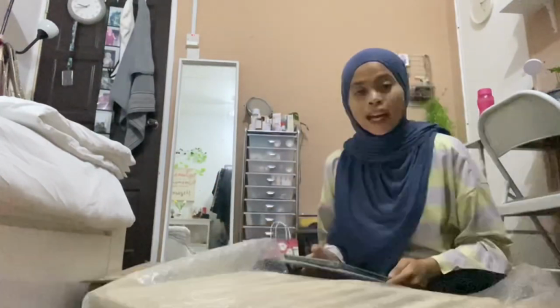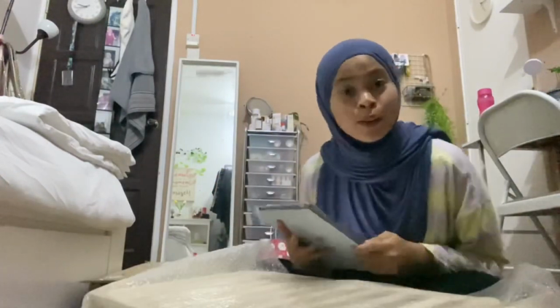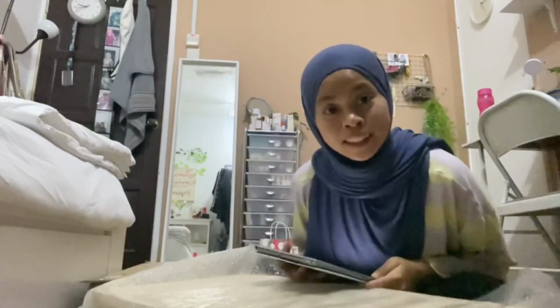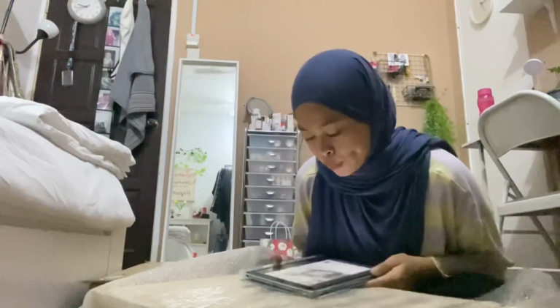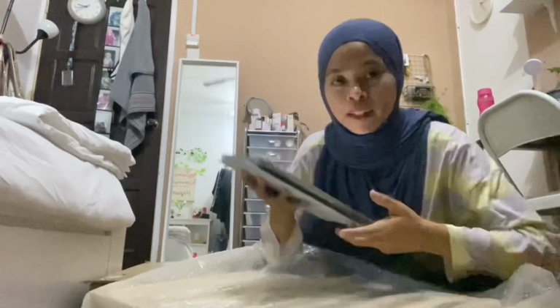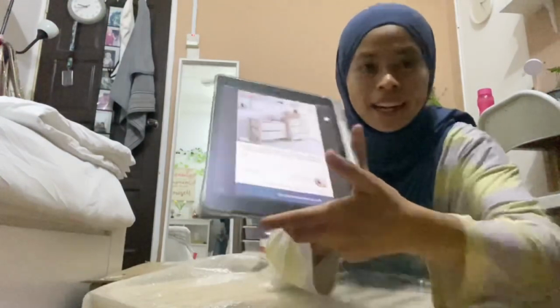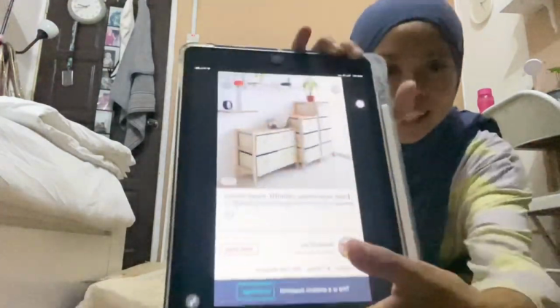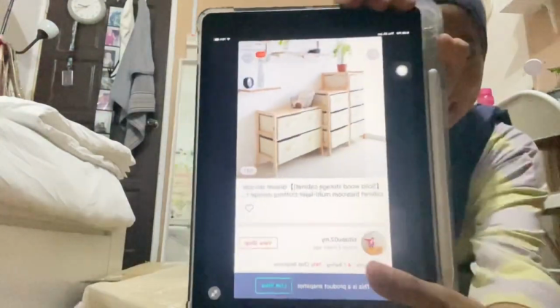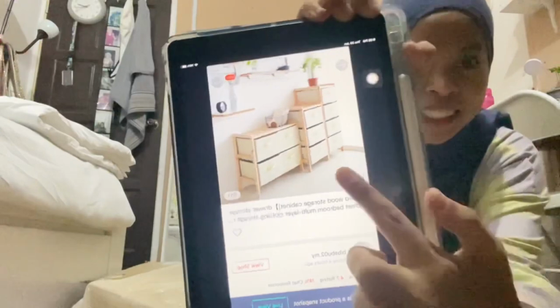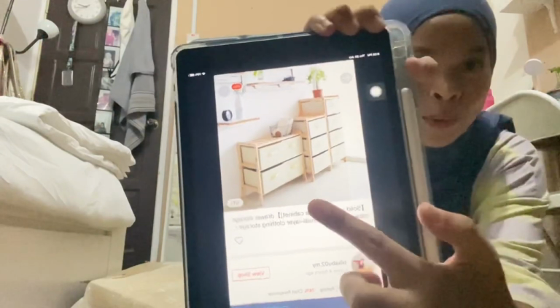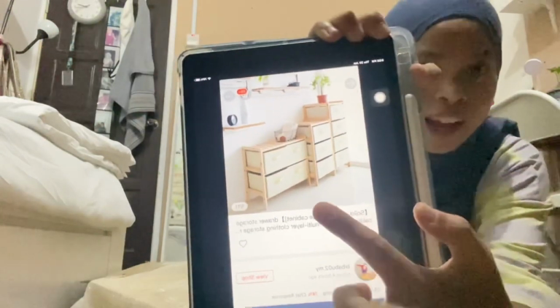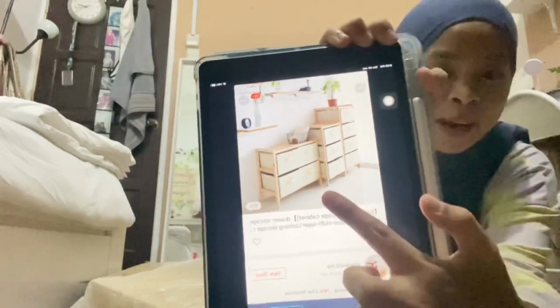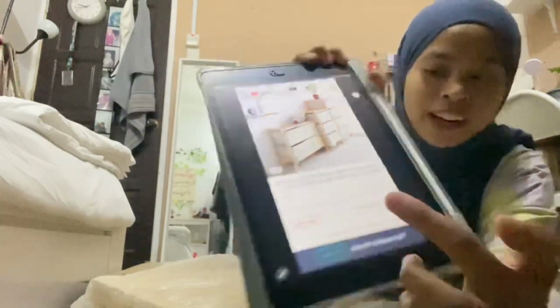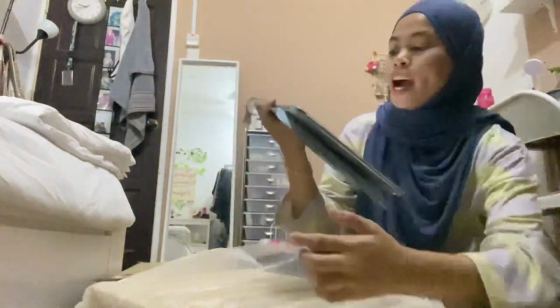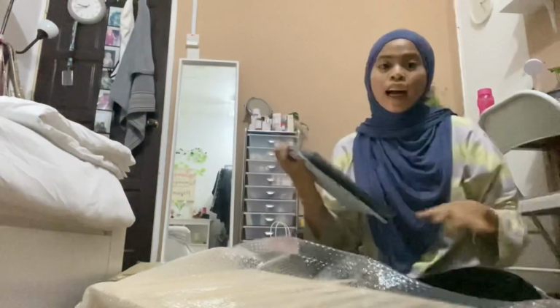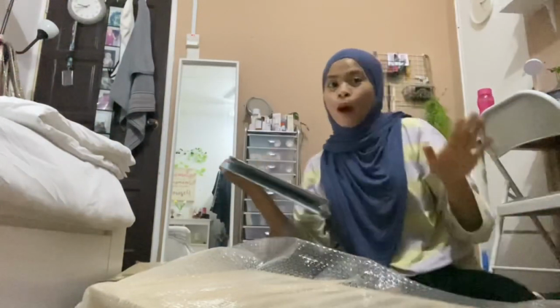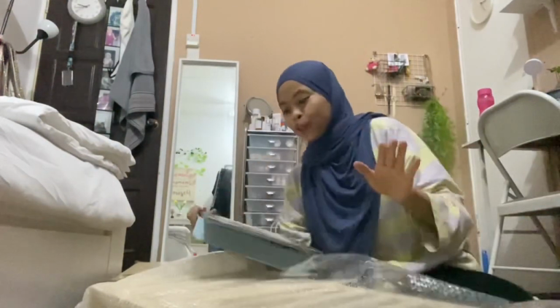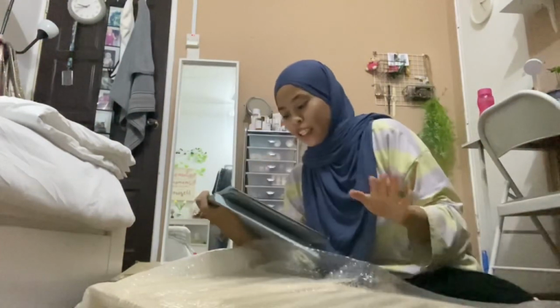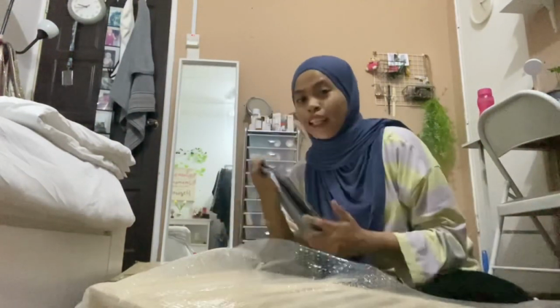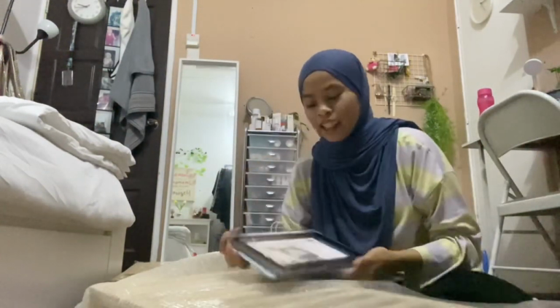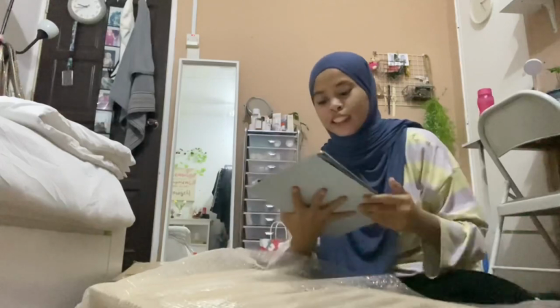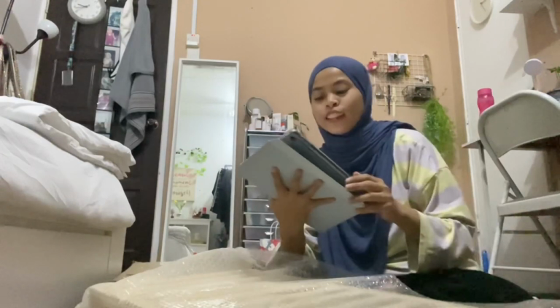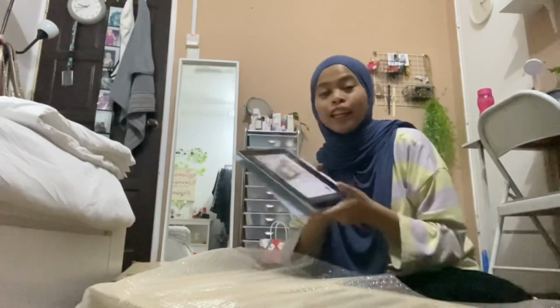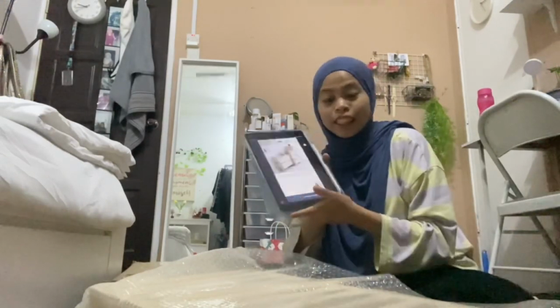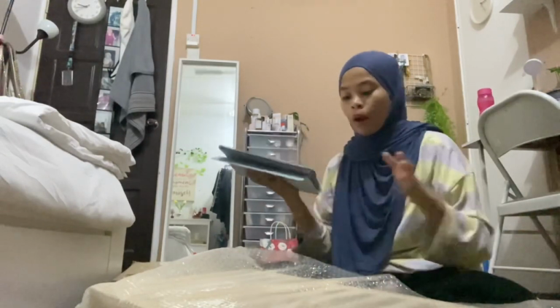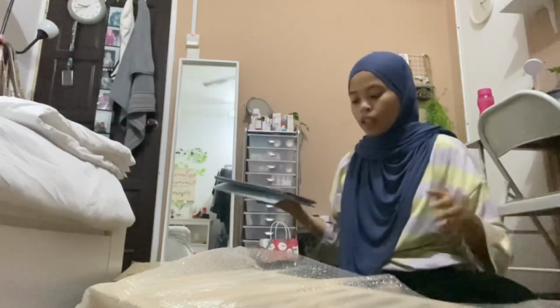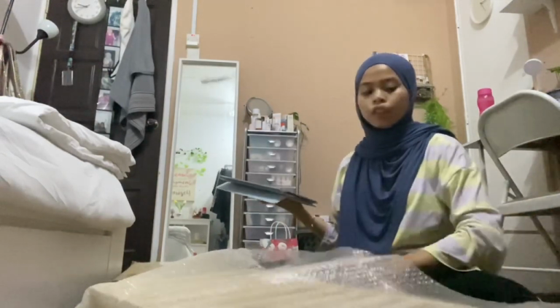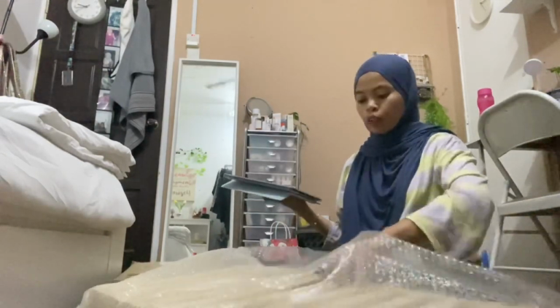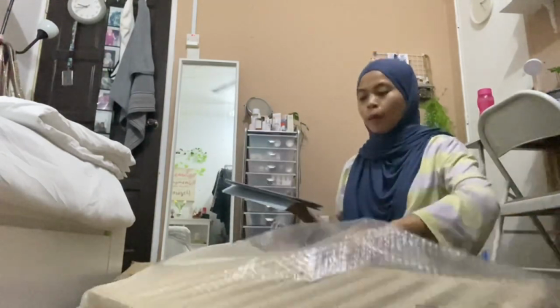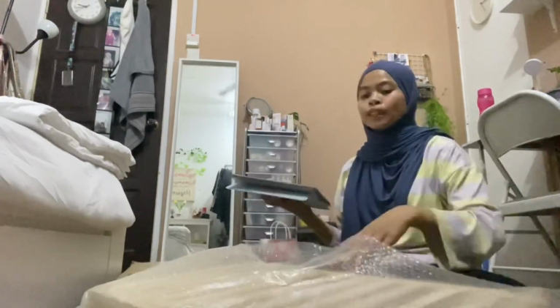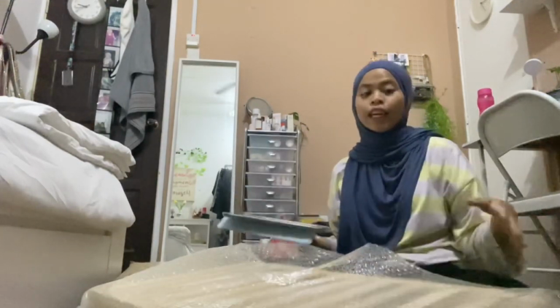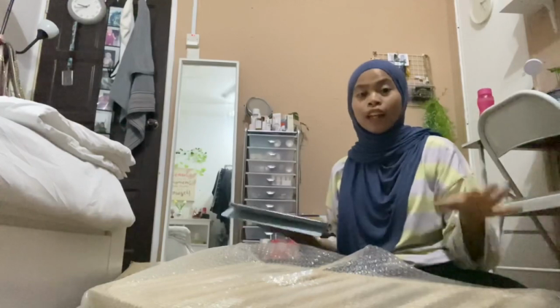Kalau korang nak tahu, Laili beli rak ni - nampak tak this square? Dia ala-ala Muji, cantik gila. So kita tengok lah besar mana, rasa okay kot sebab memang besar ni yang Laili nak.